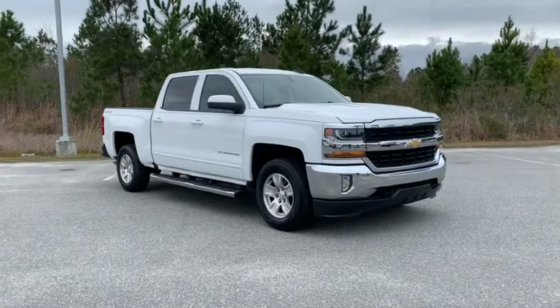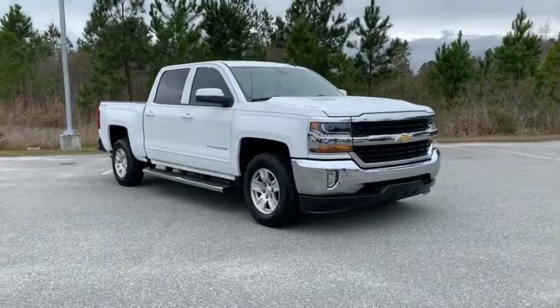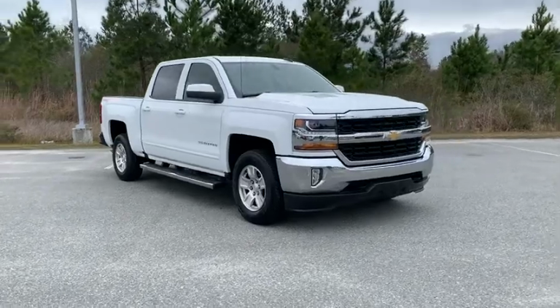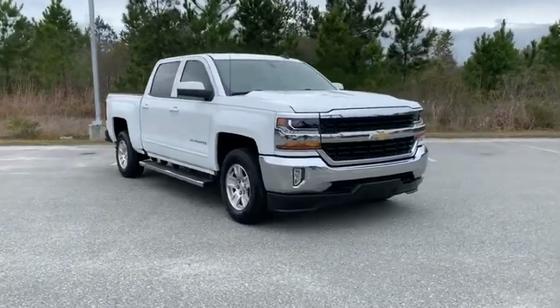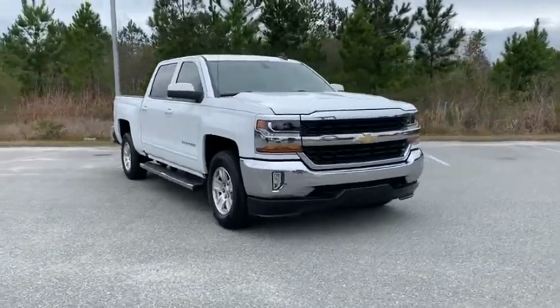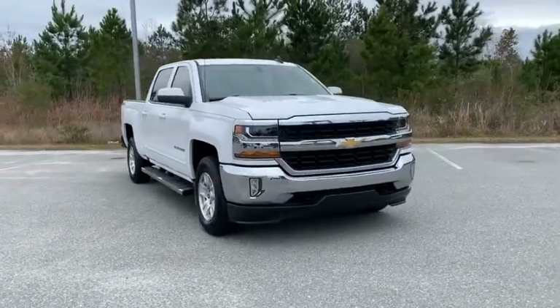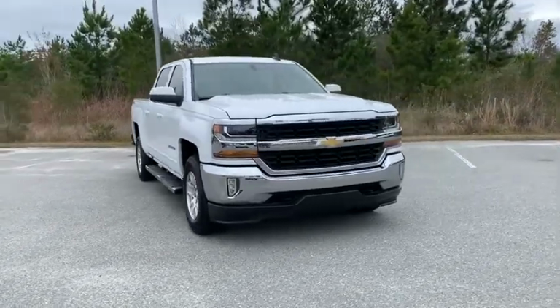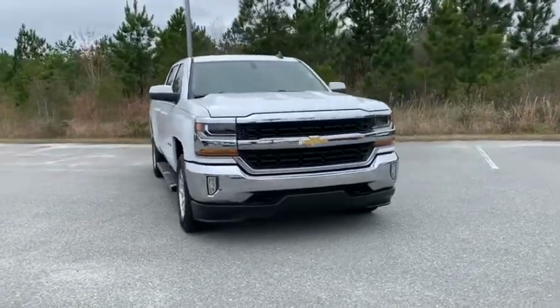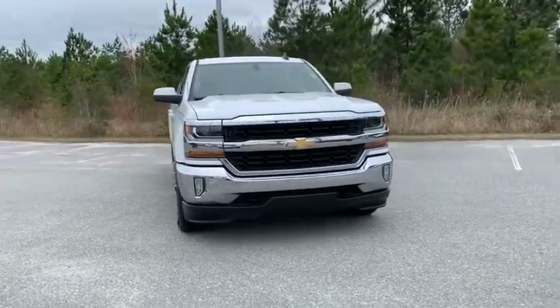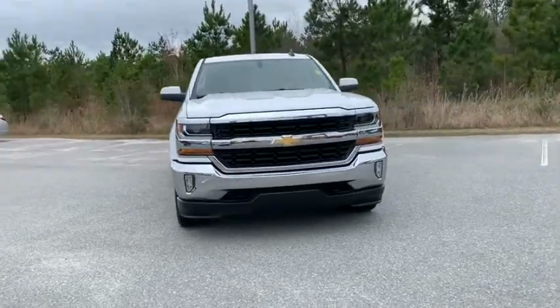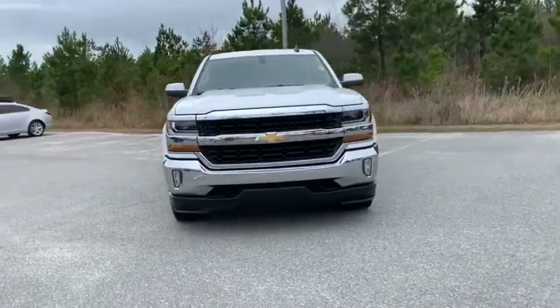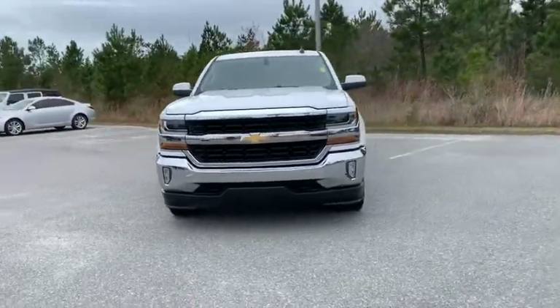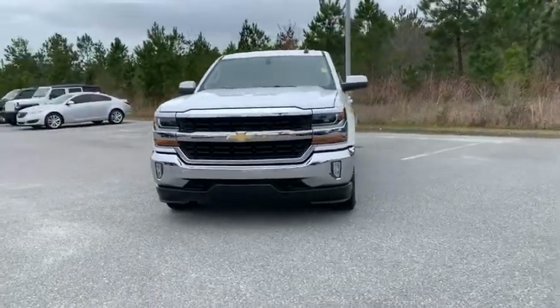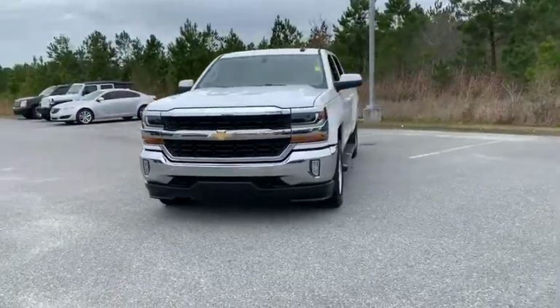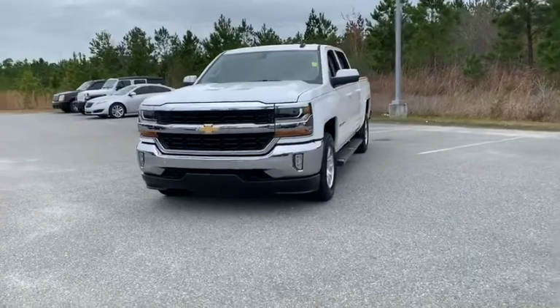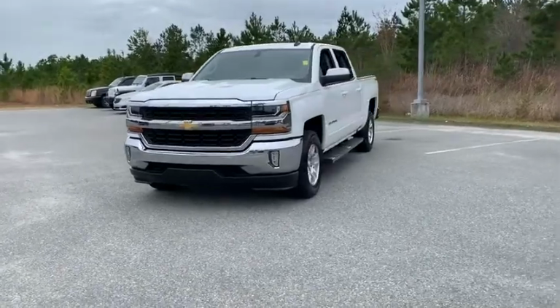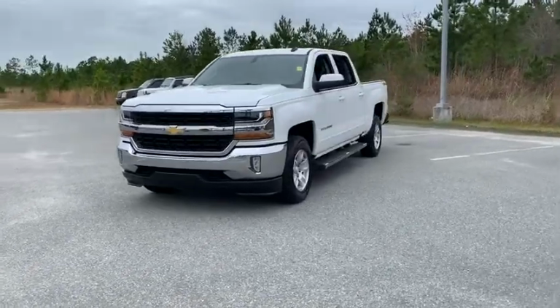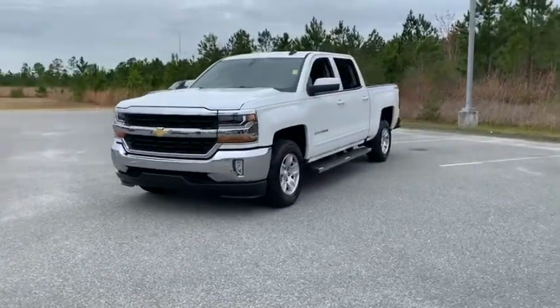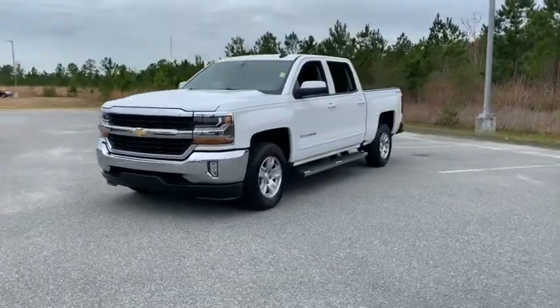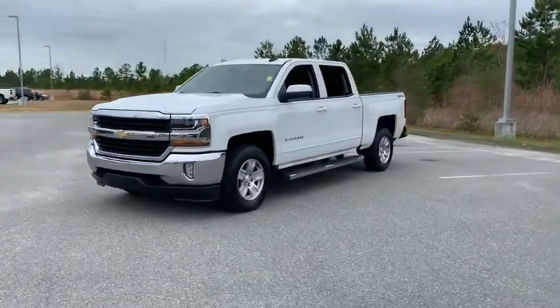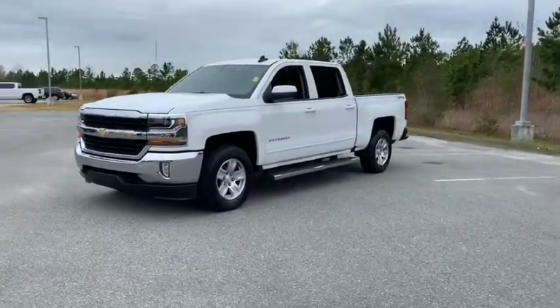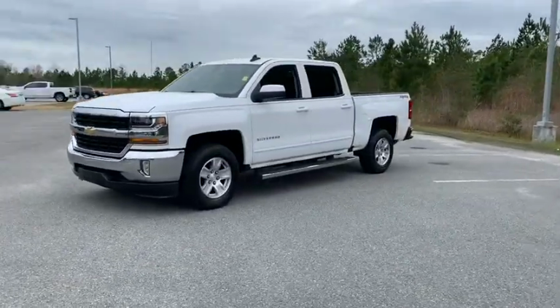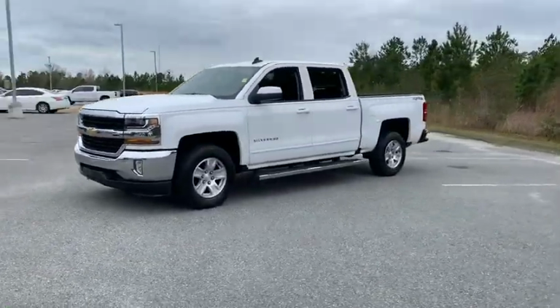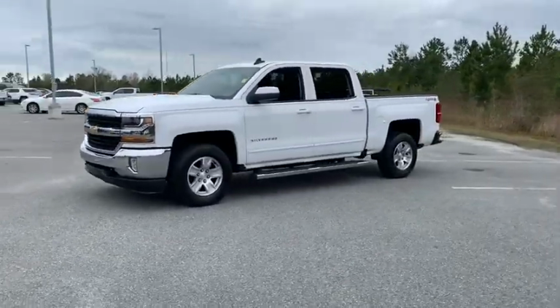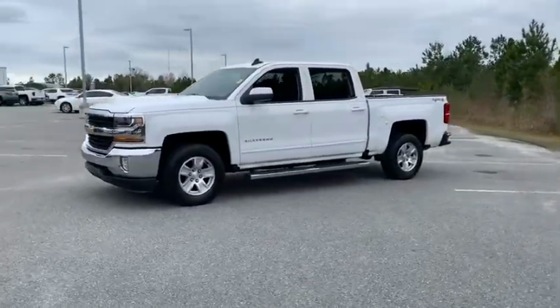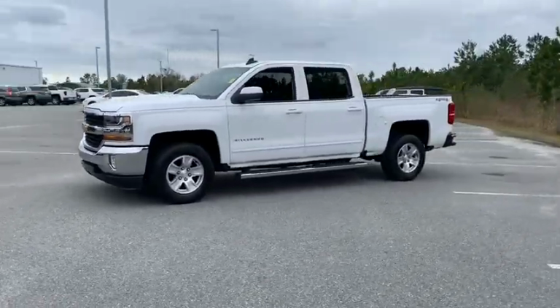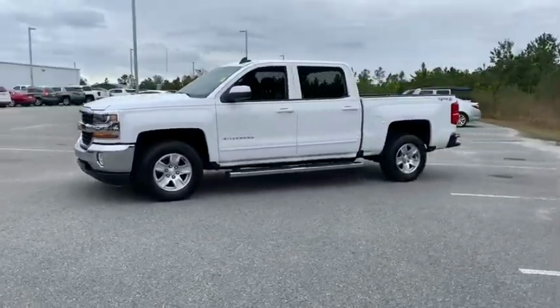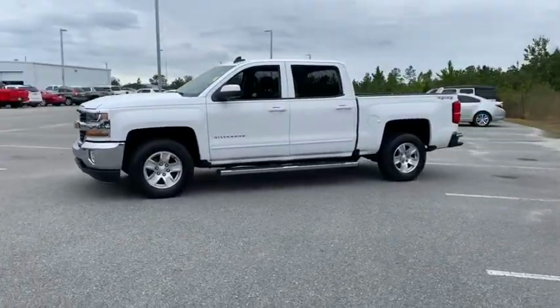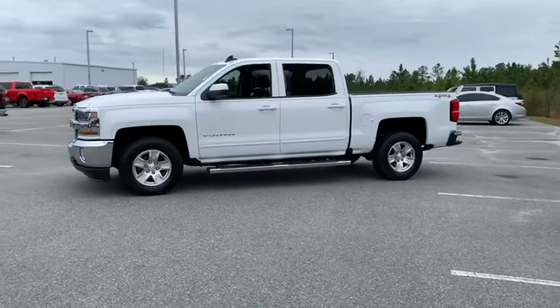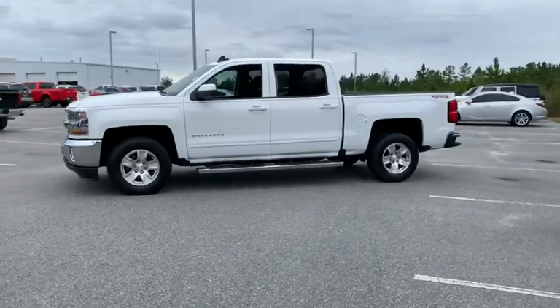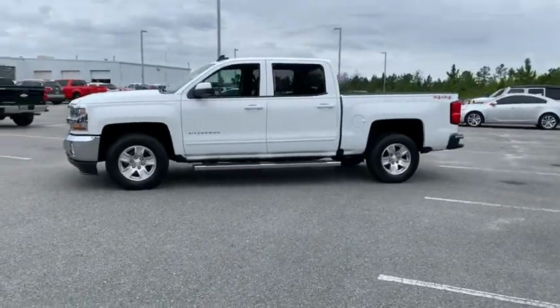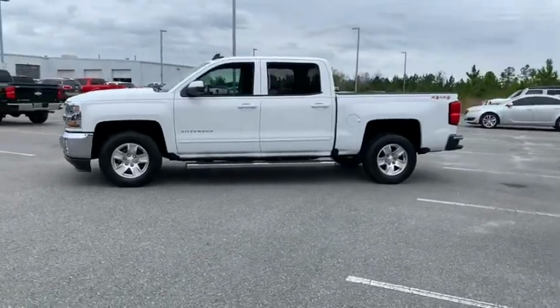Make a great choice today with the 2016 Chevrolet Silverado 1500. The Chevy Silverado 1500 is the perfect combination of functionality, reliability, and technology.